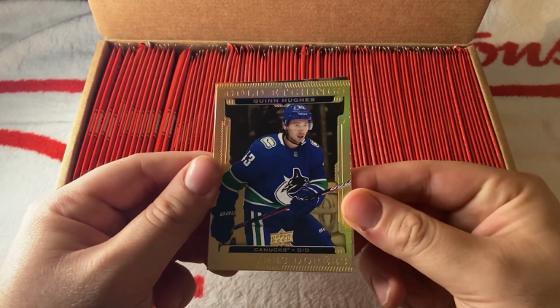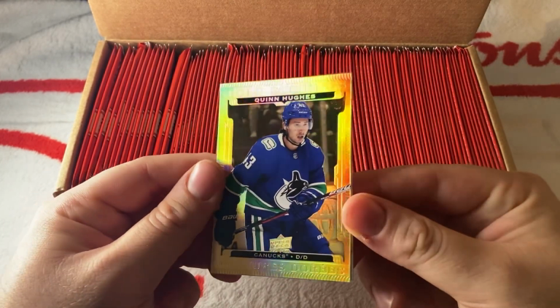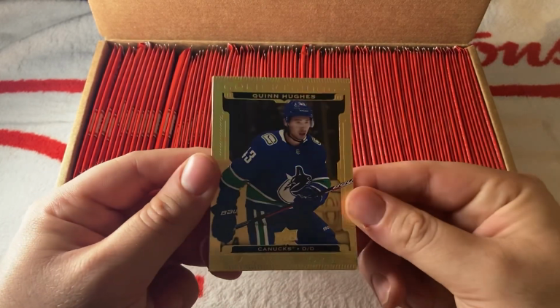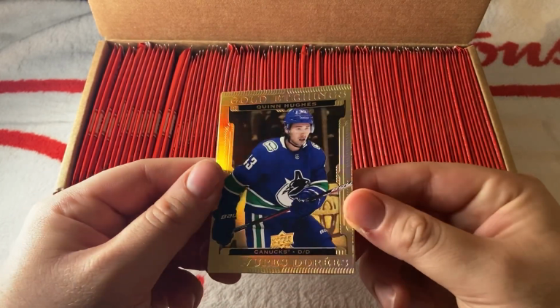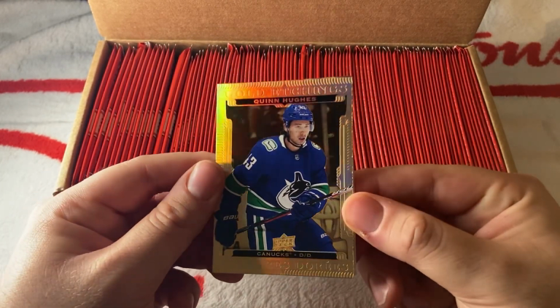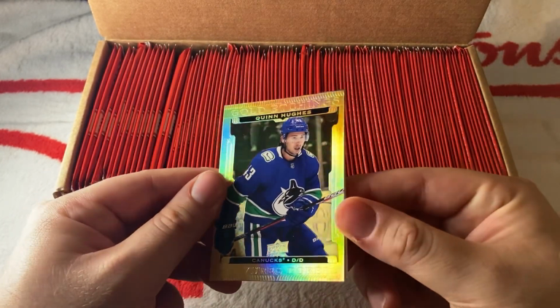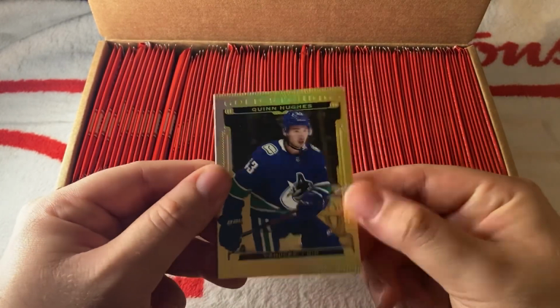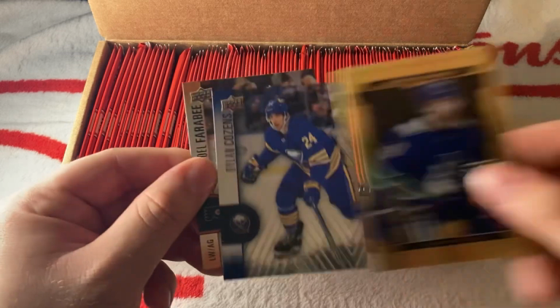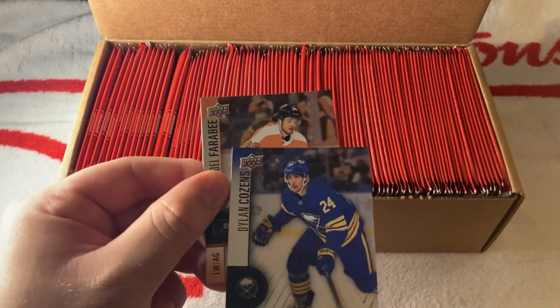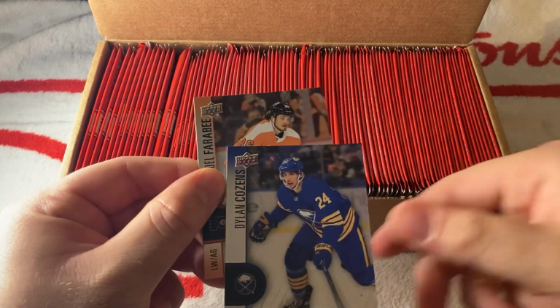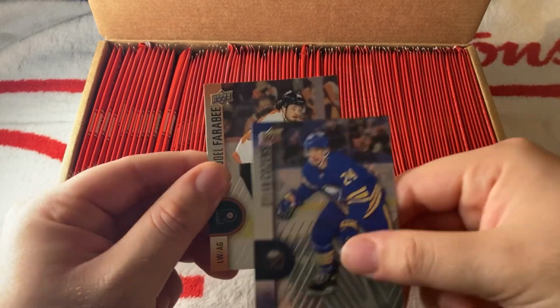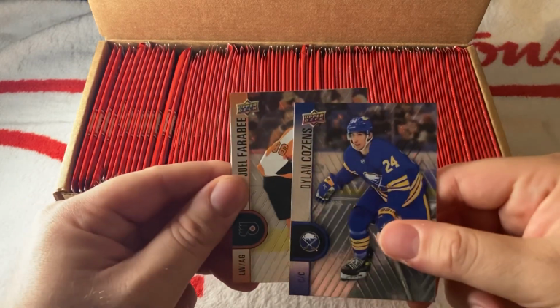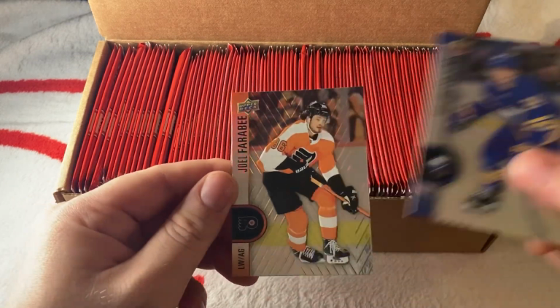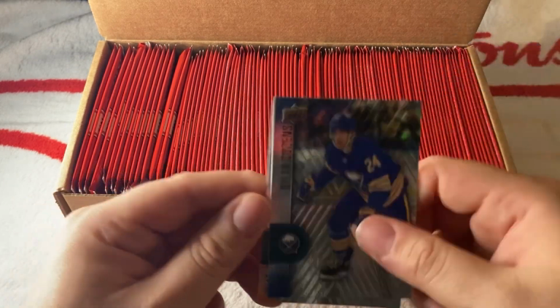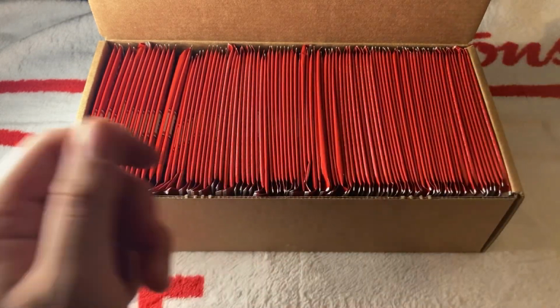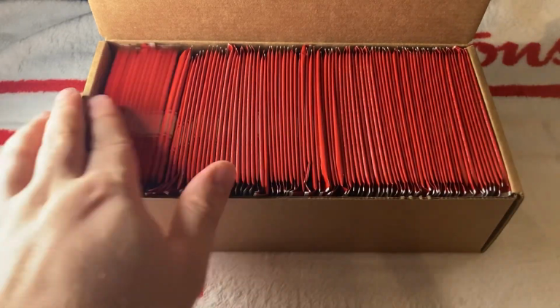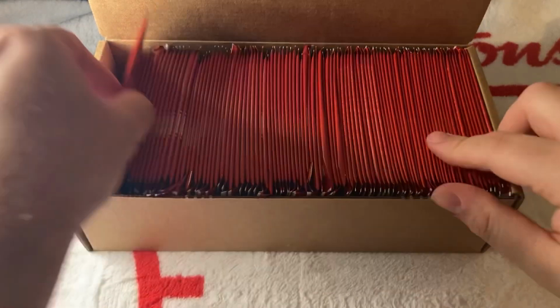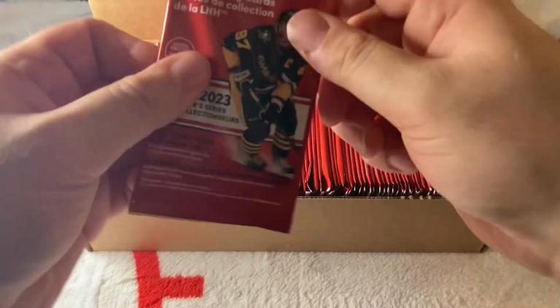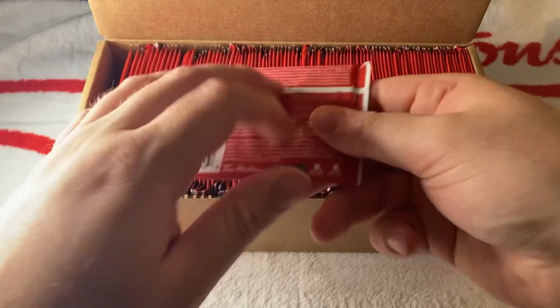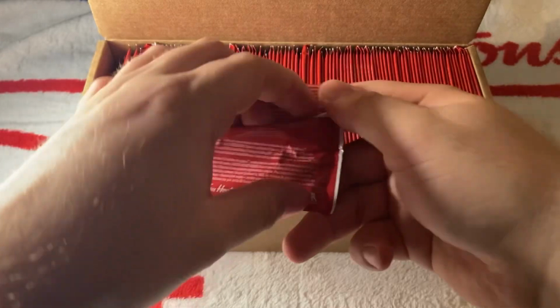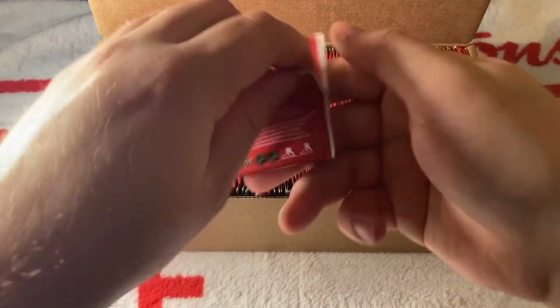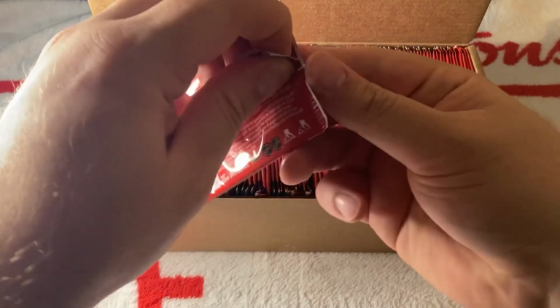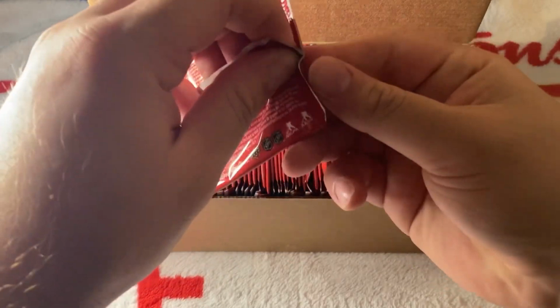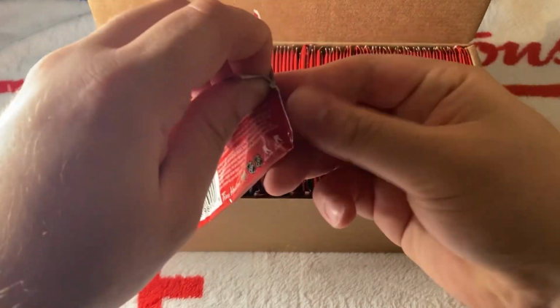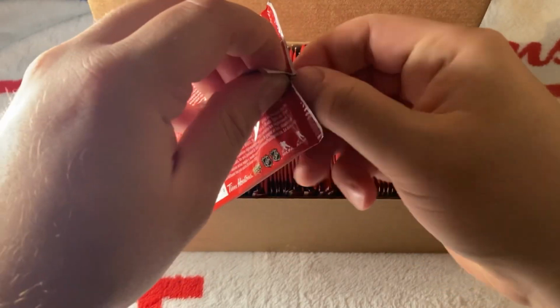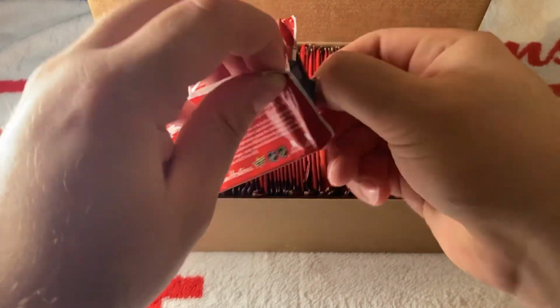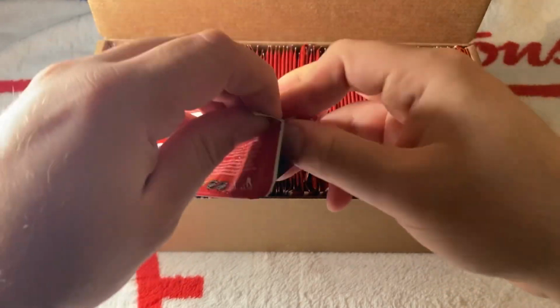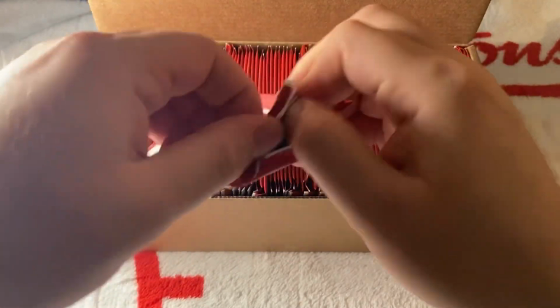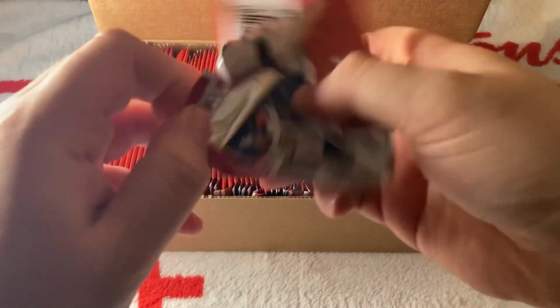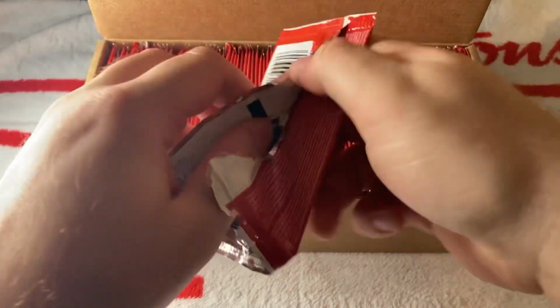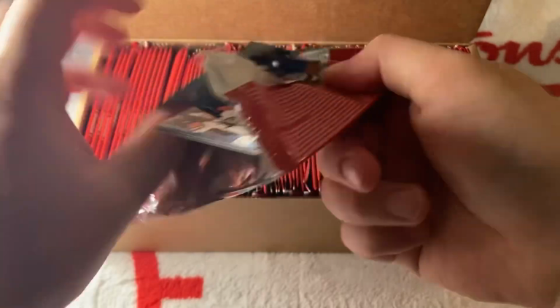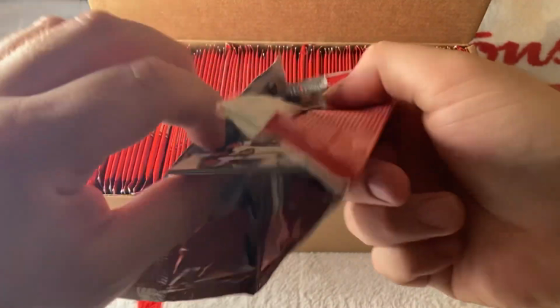We have a gold etchings of Quinn Hughes, like last year, then a base Cousins and a base Farabi. I'll let you guys know if there are any rookie players — for example, their first Tim Hortons card.